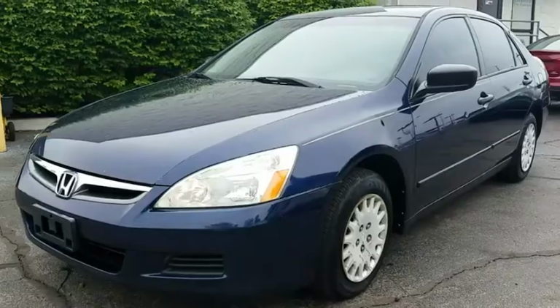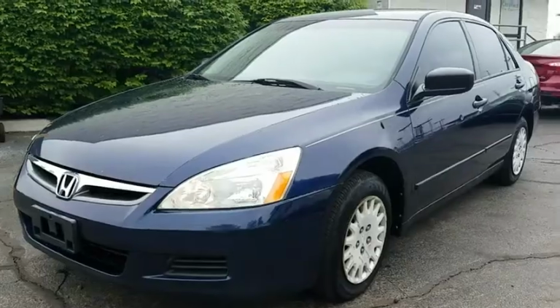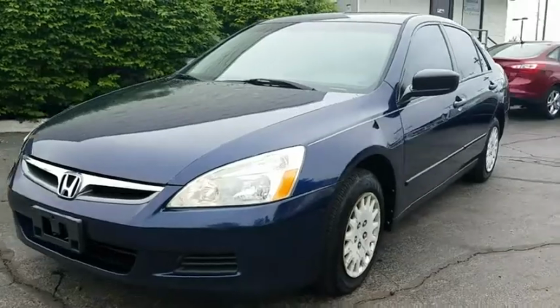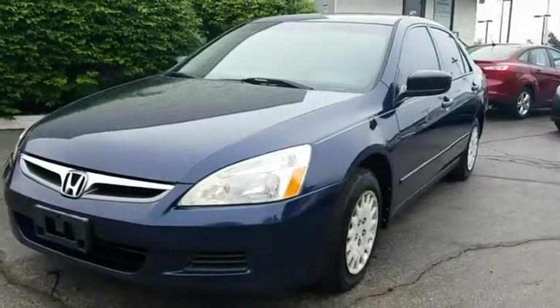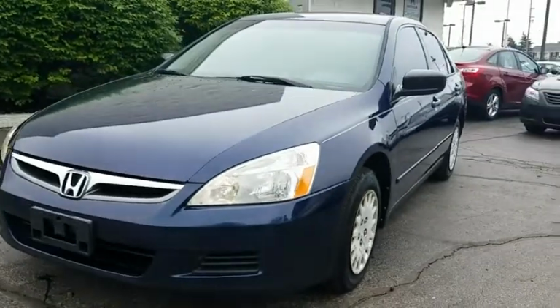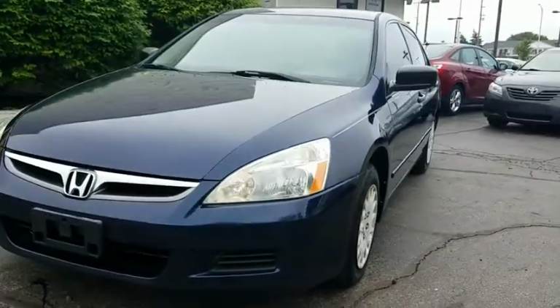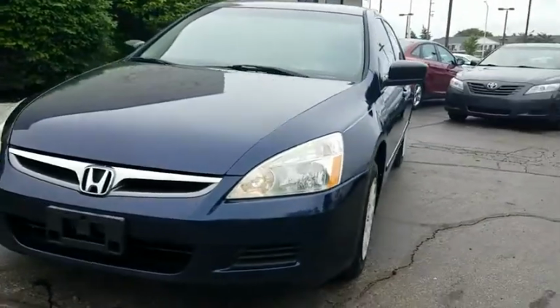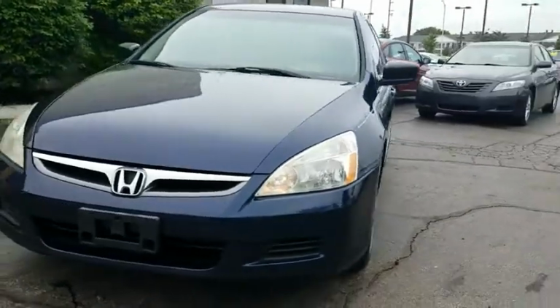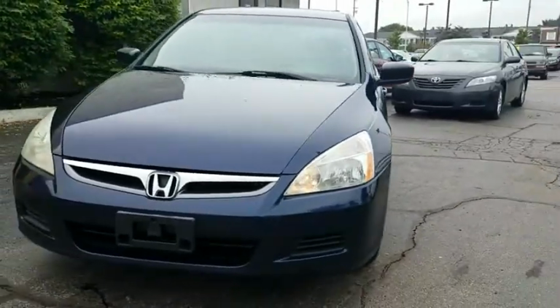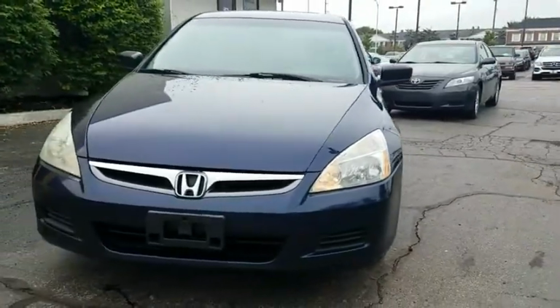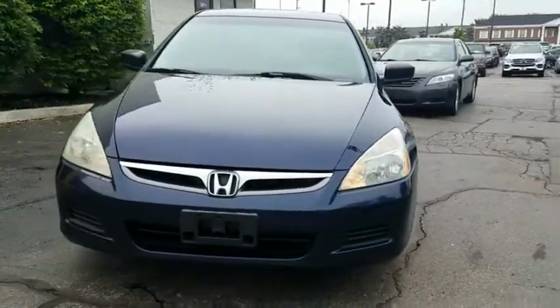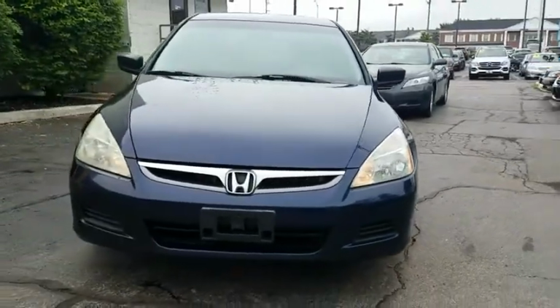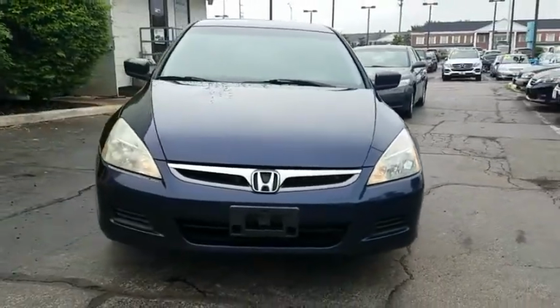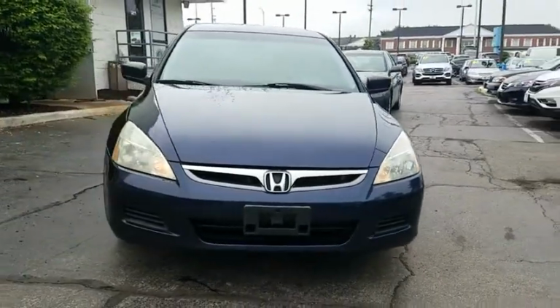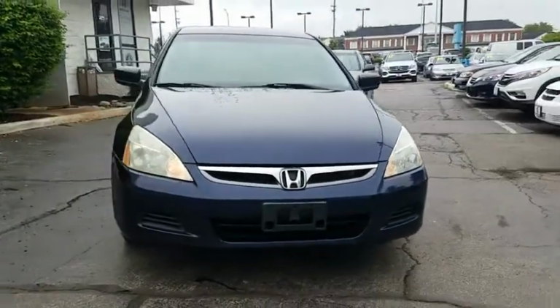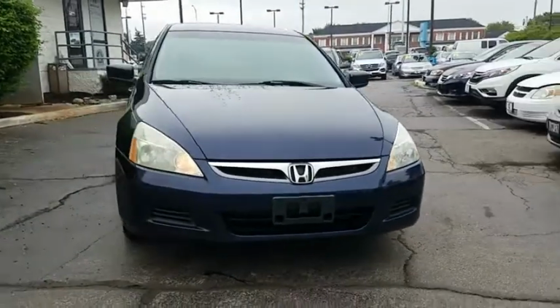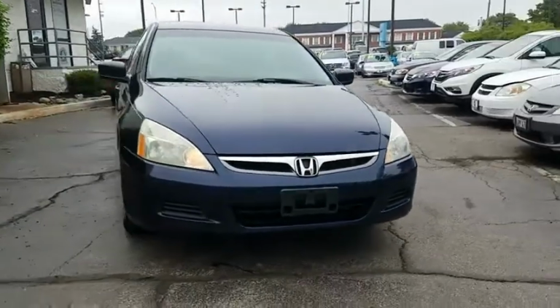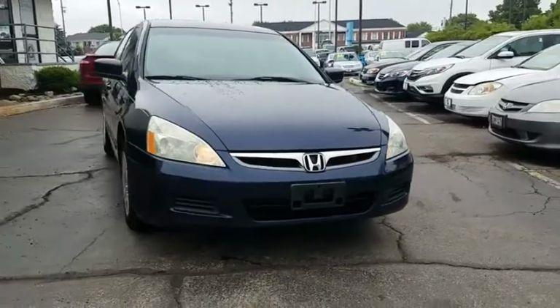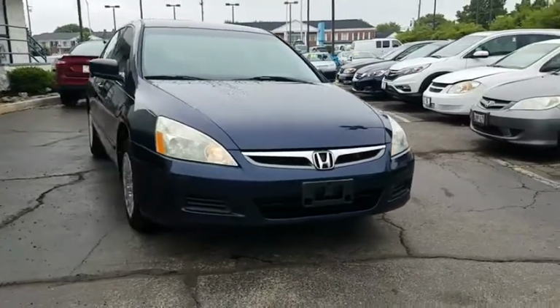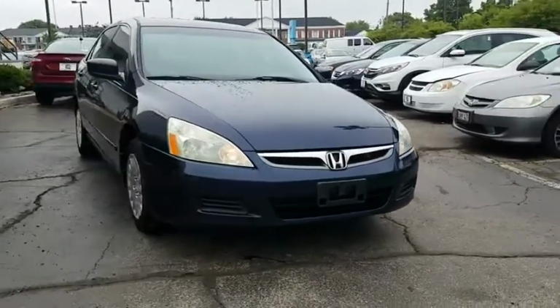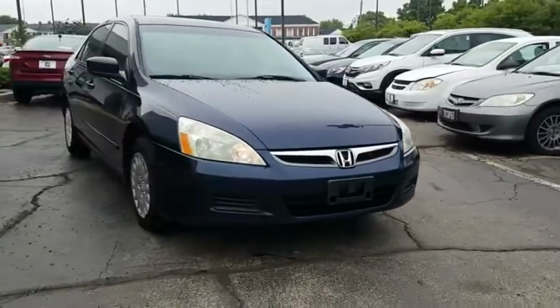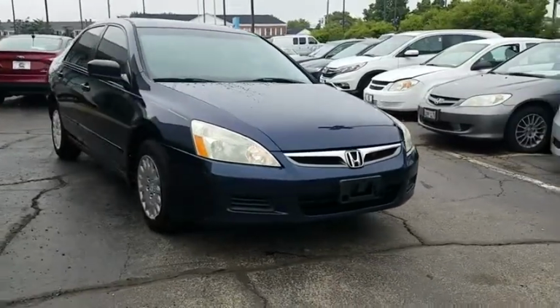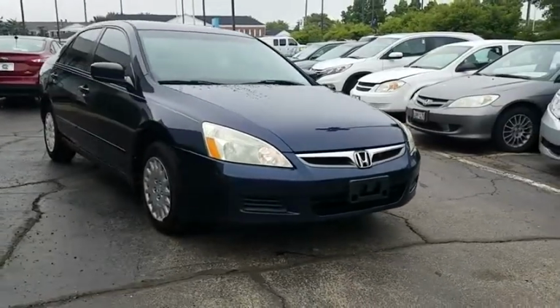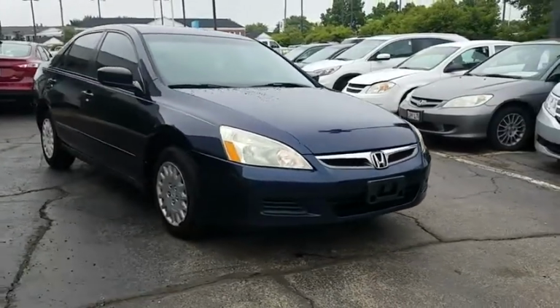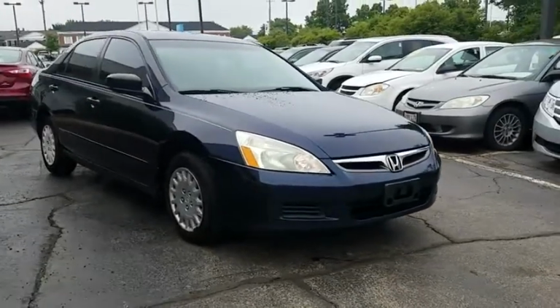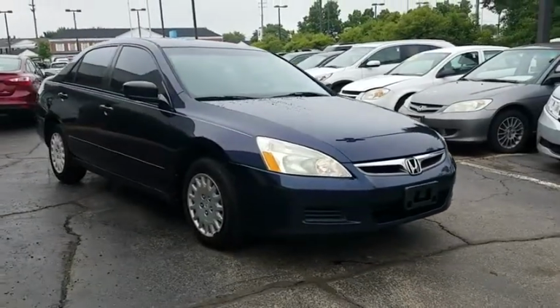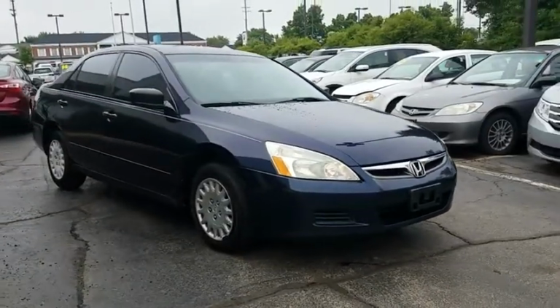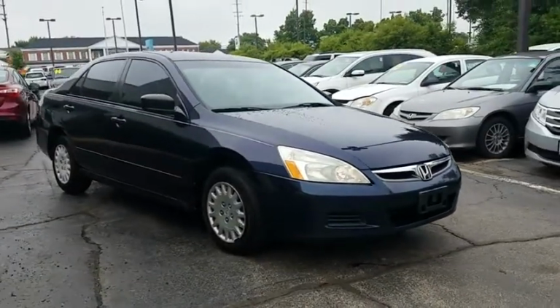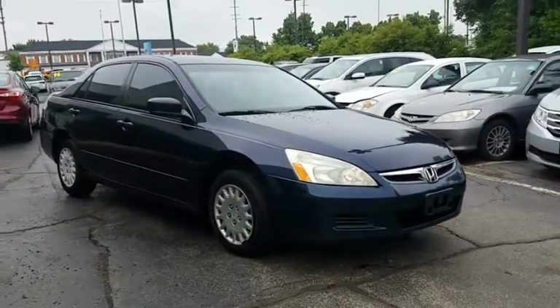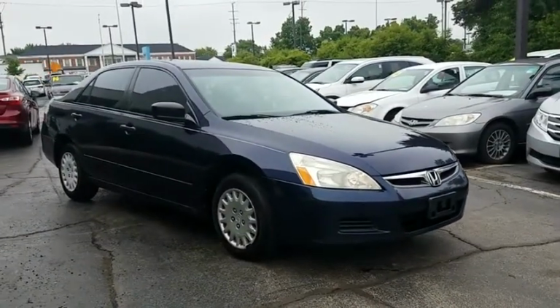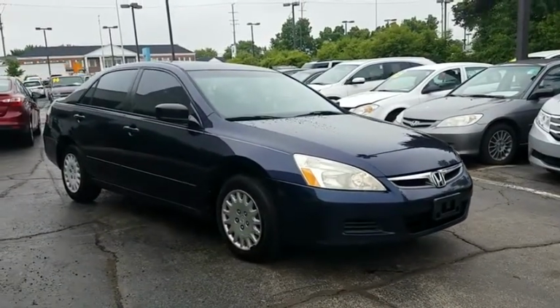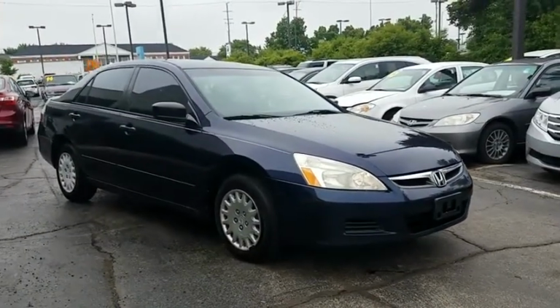The 2006 Honda Accord. Ingeniously simple, yet overflowing with luxury and technological creativity. All that and more in the Accord.